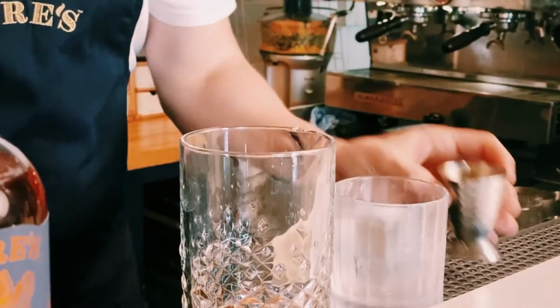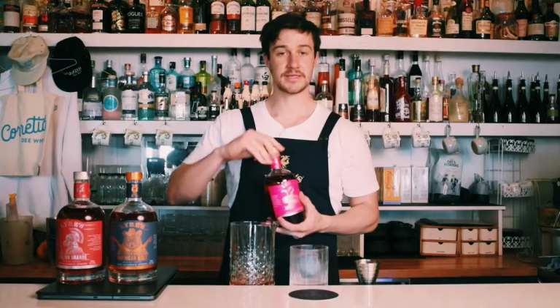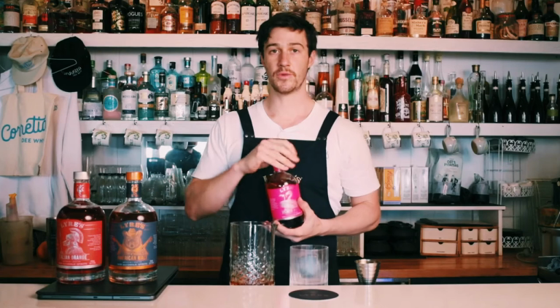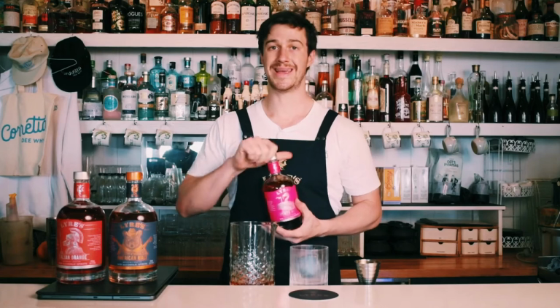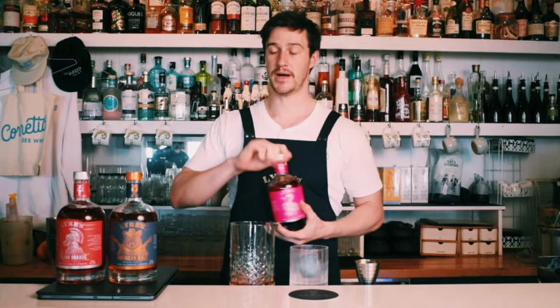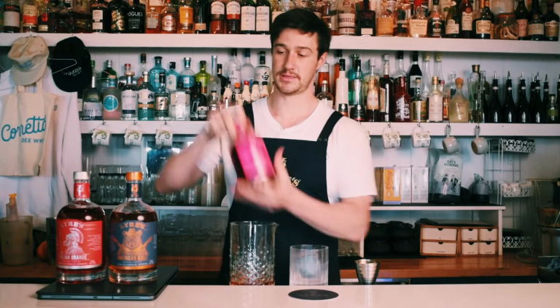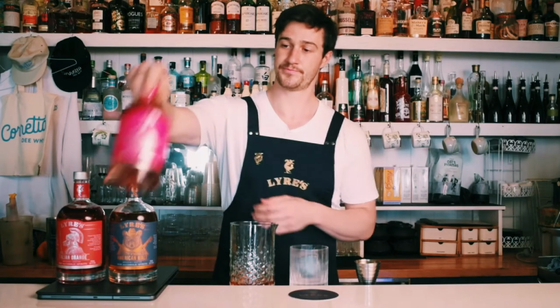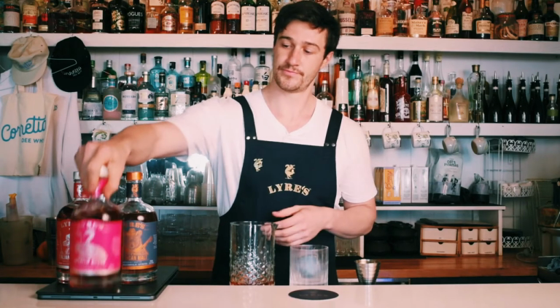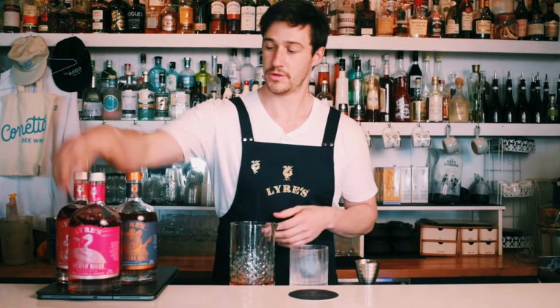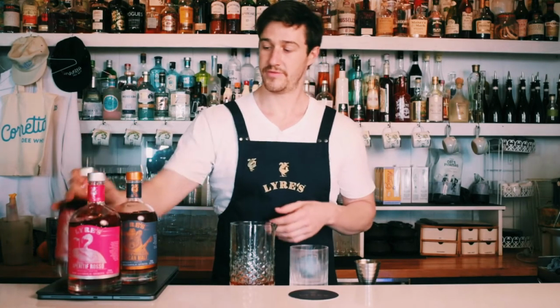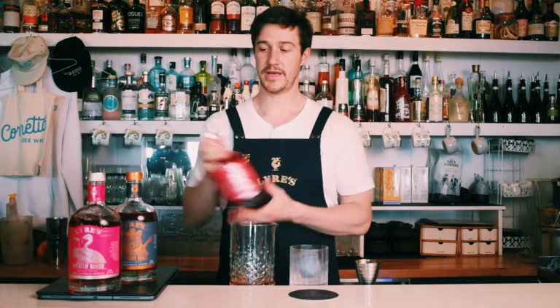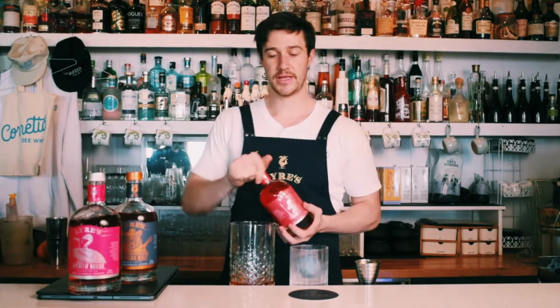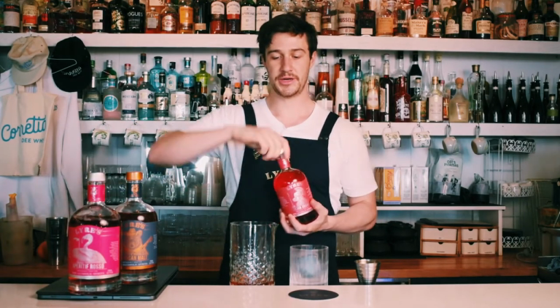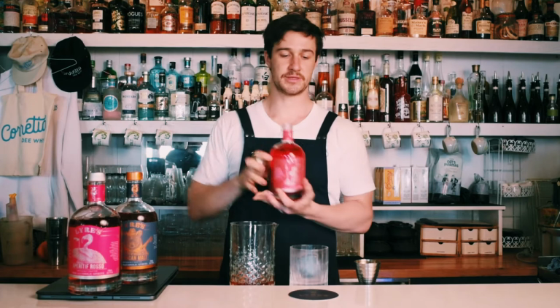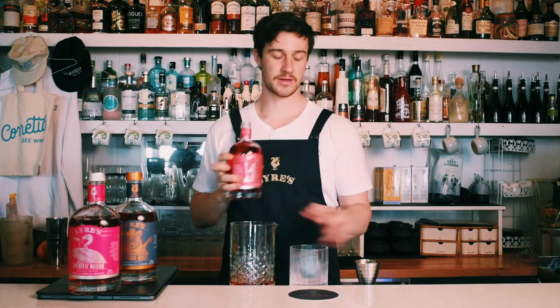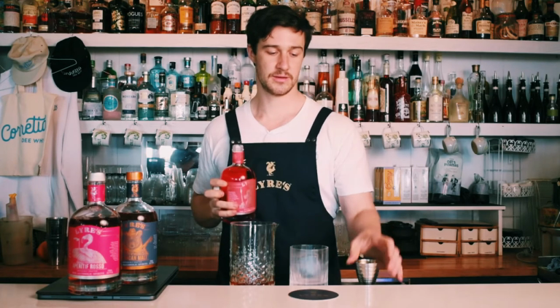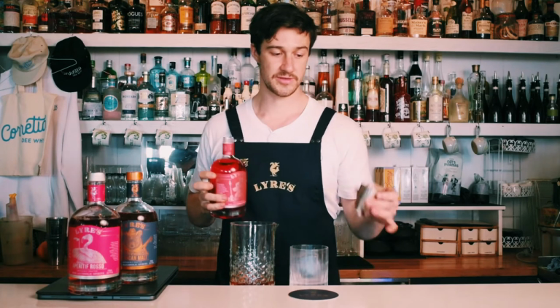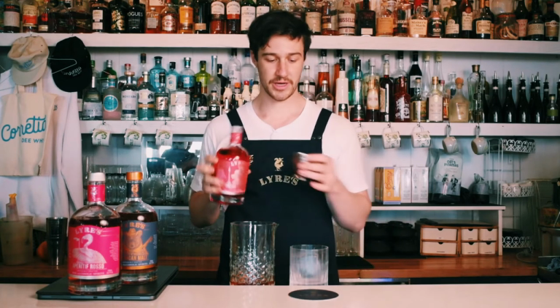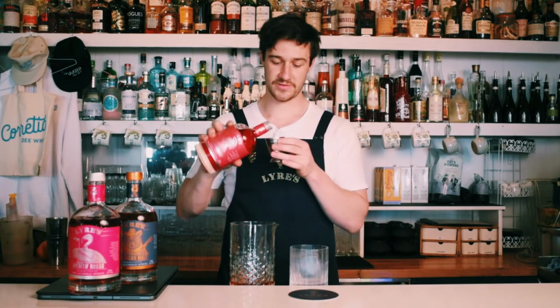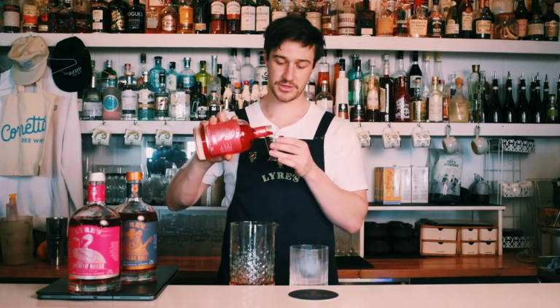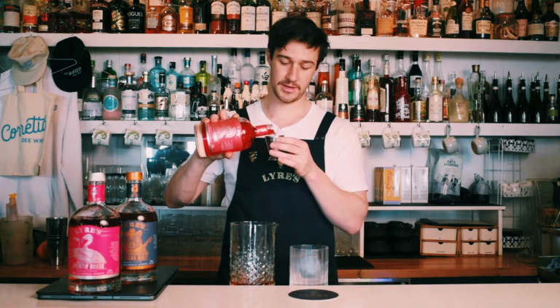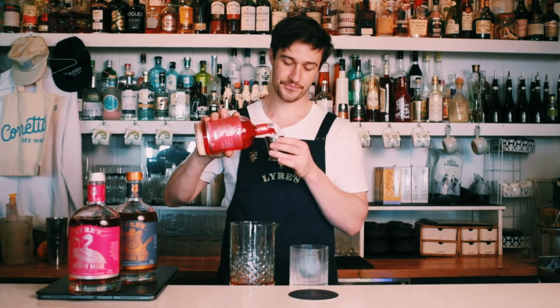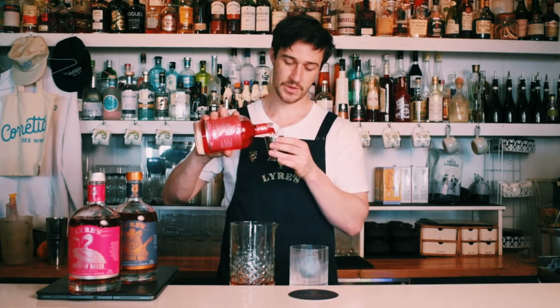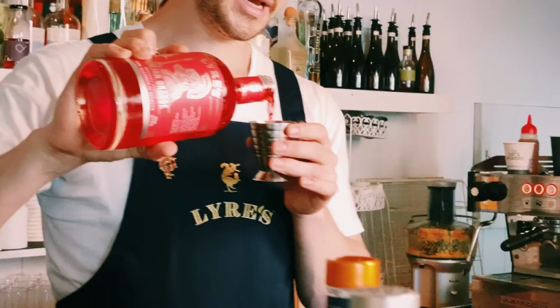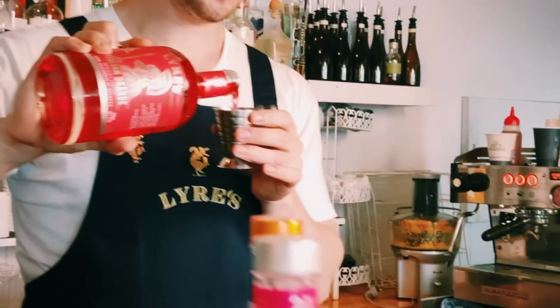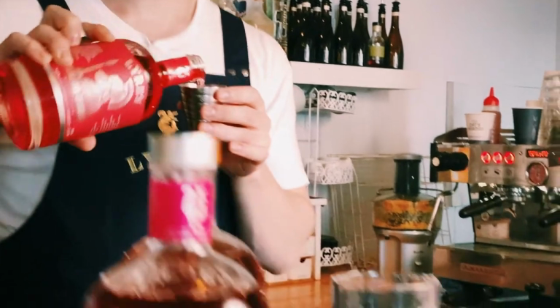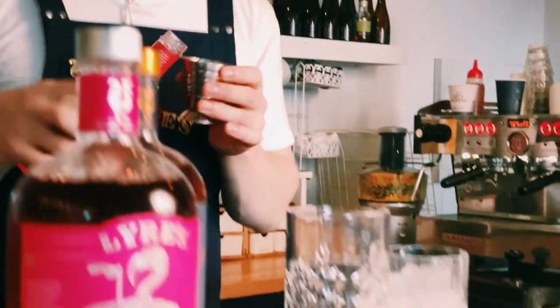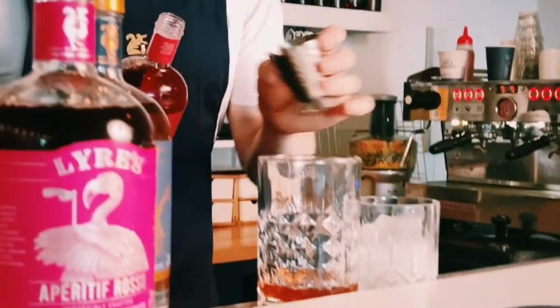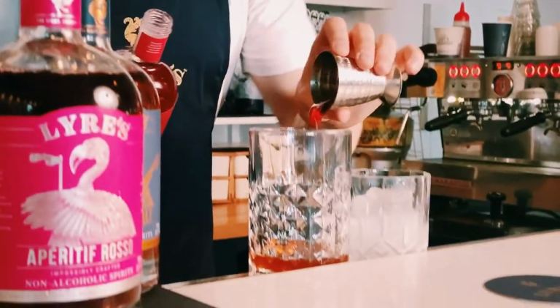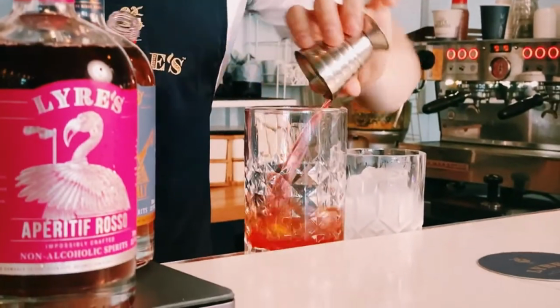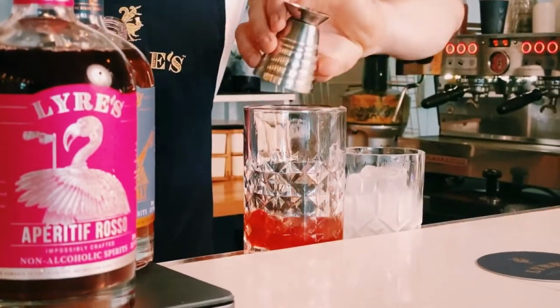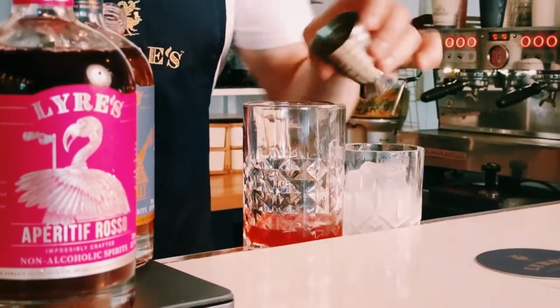As I said before, we're going equal parts. Finally, our Italian Orange to finish out all these flavours — 30ml to add a nice little orange note to it.